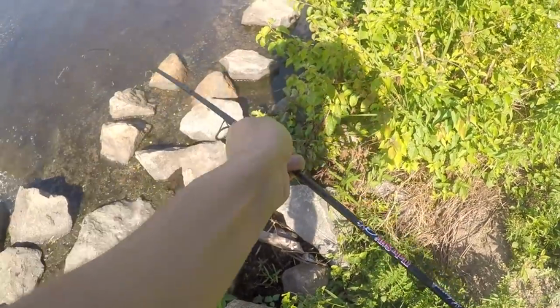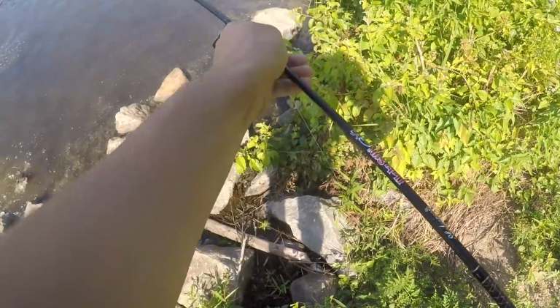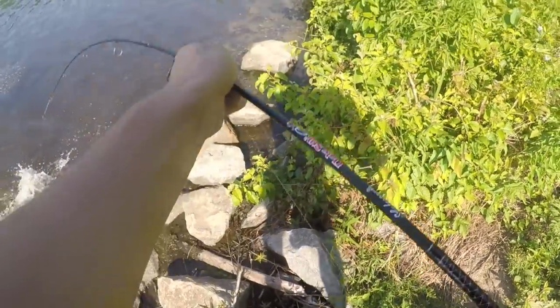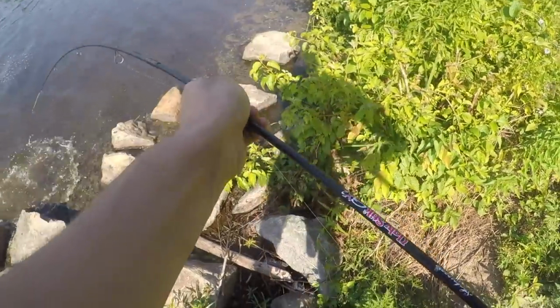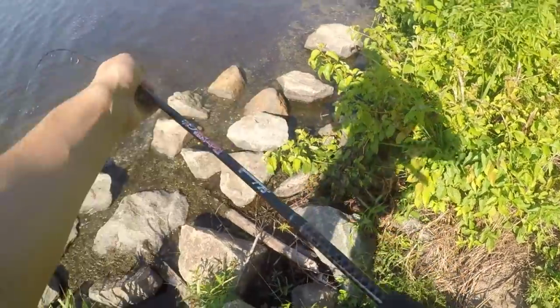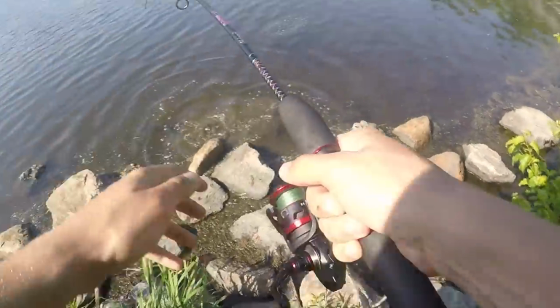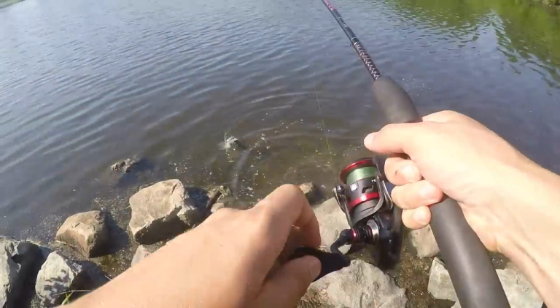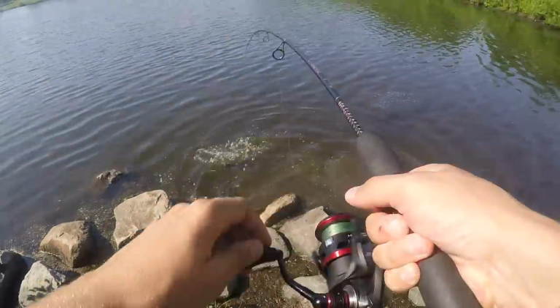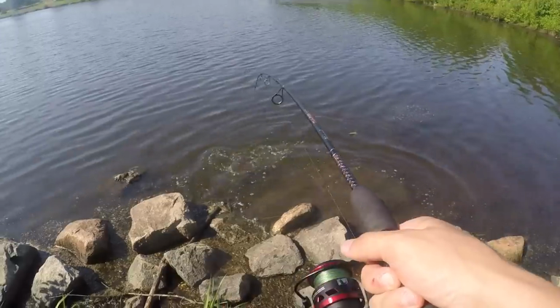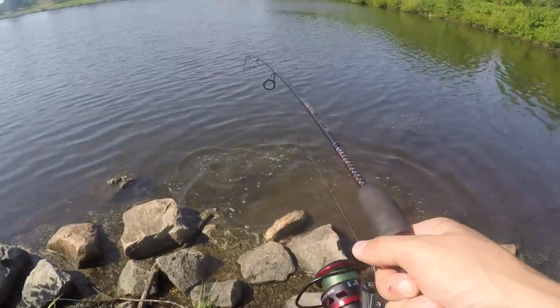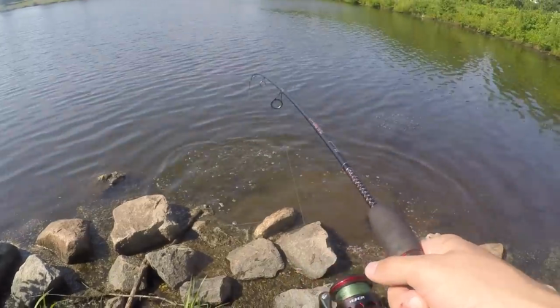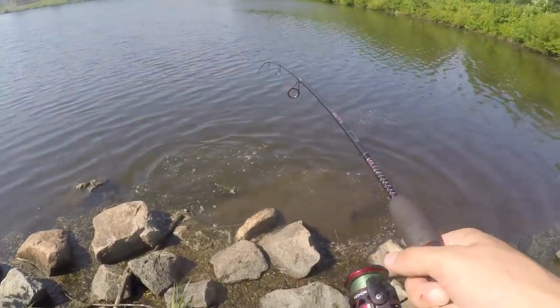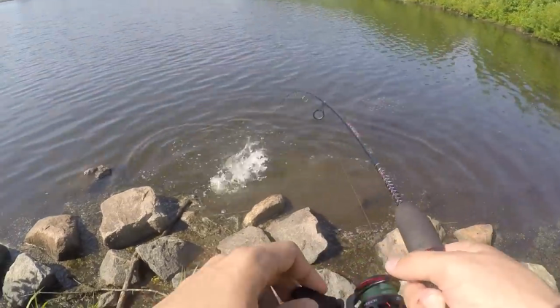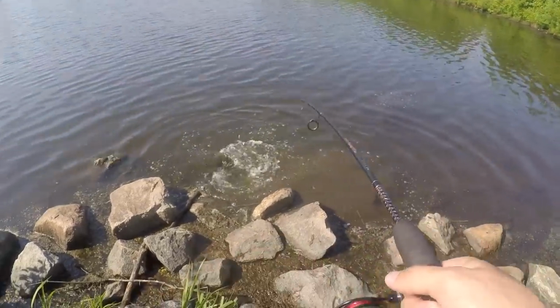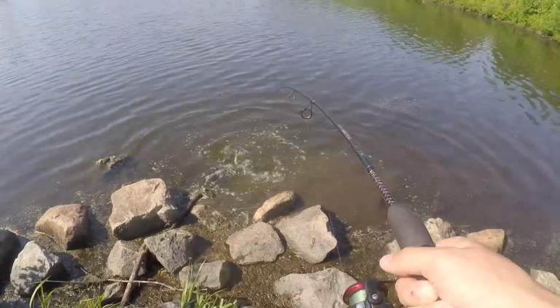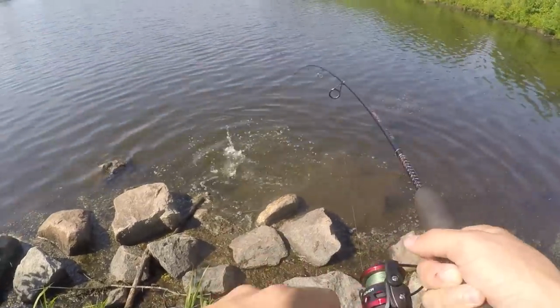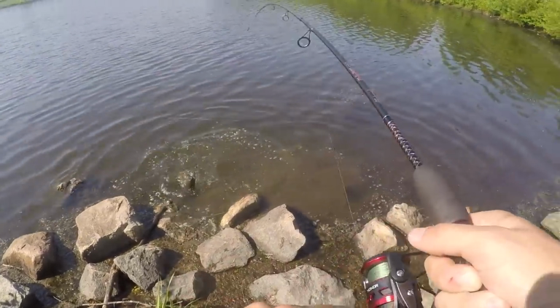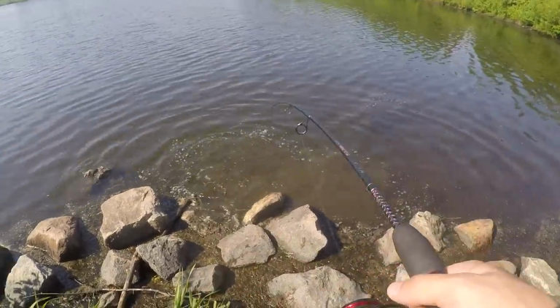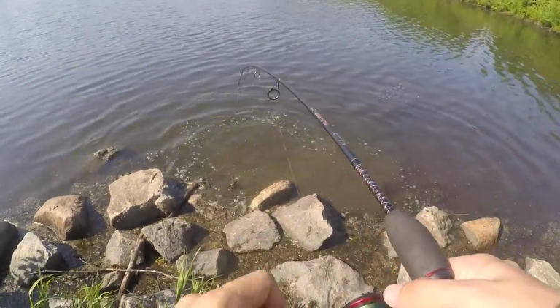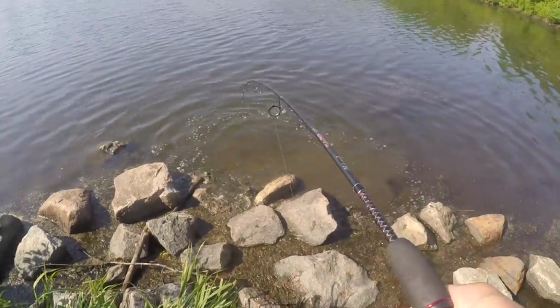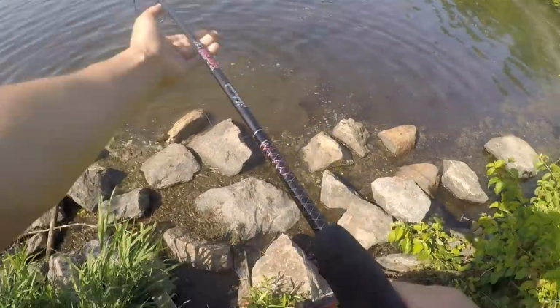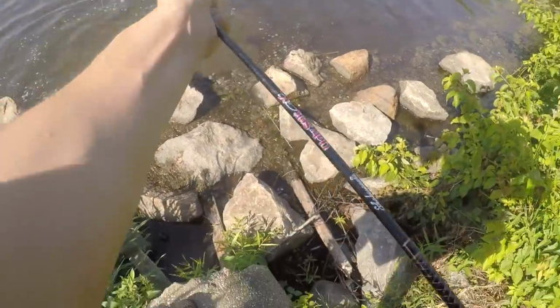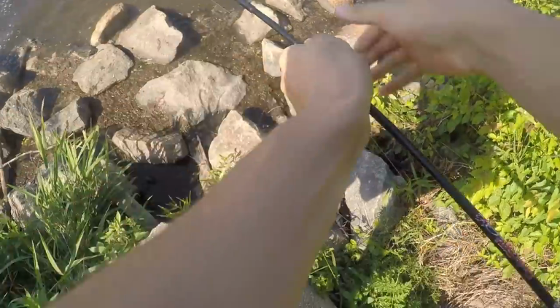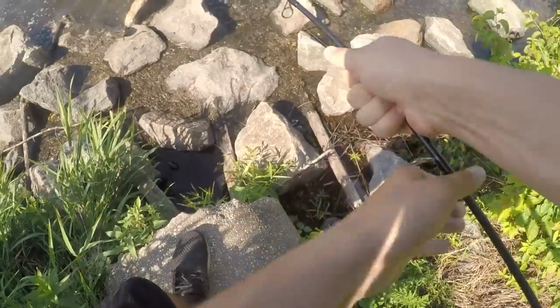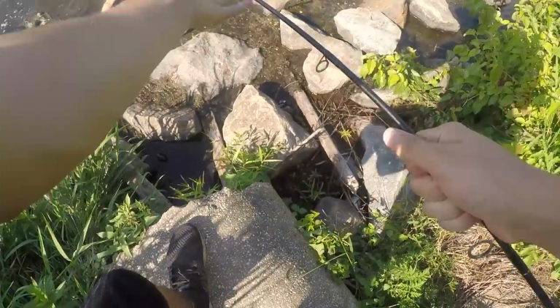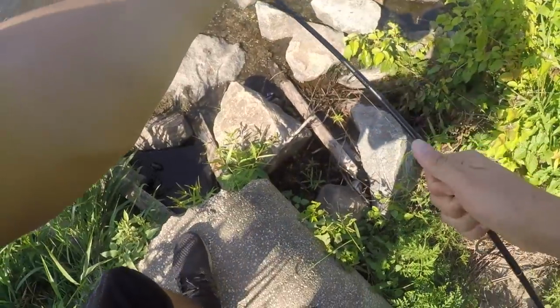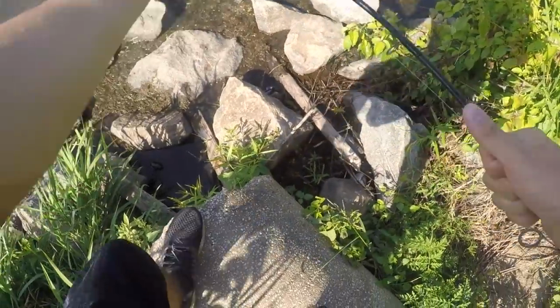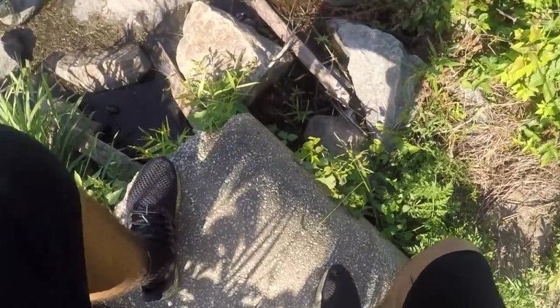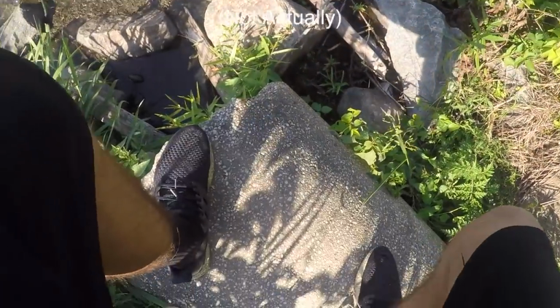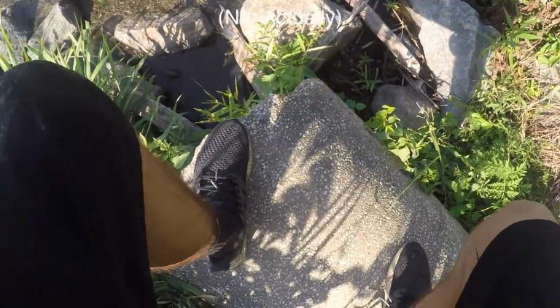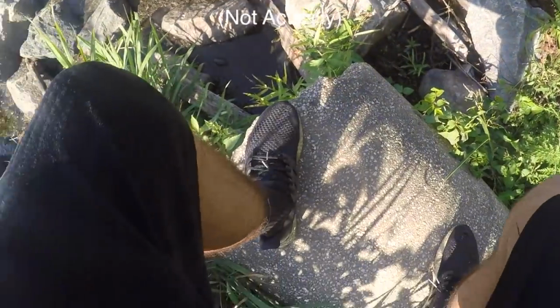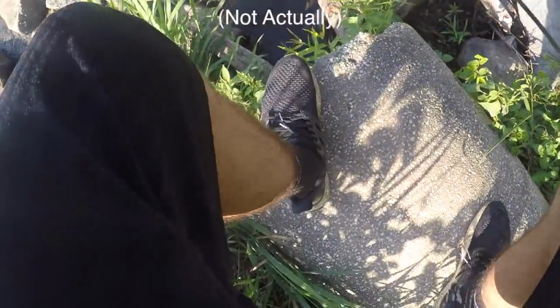Please get up here. This thing is fighting like crazy. Holy crap, man. Oh my goodness — this is the biggest fish I've ever caught in the freaking world.